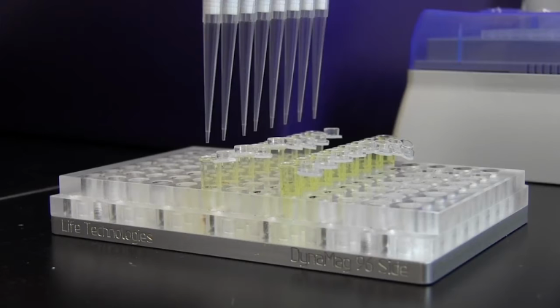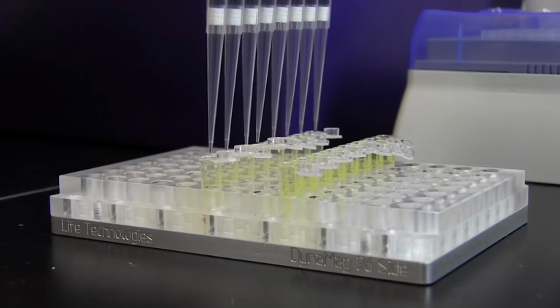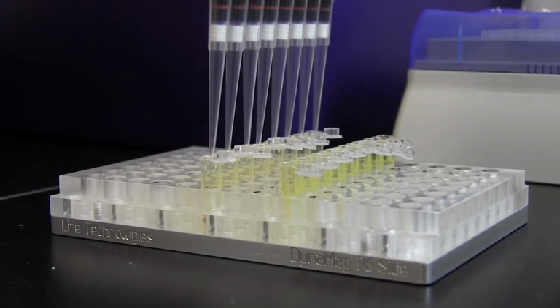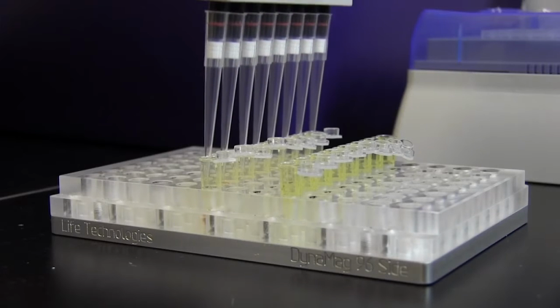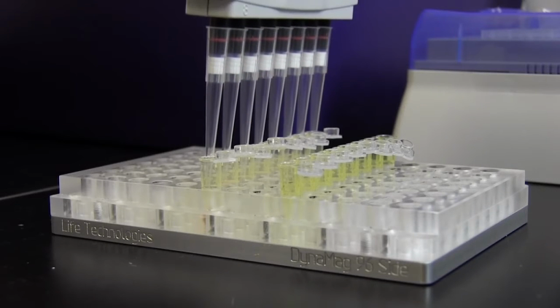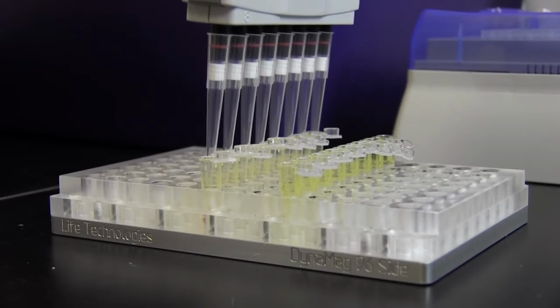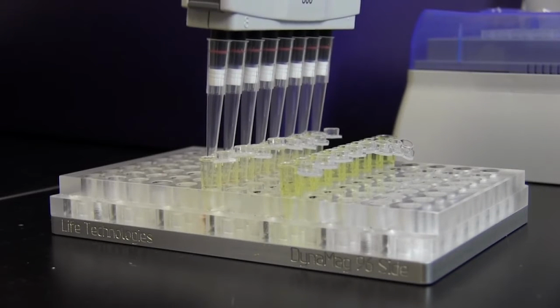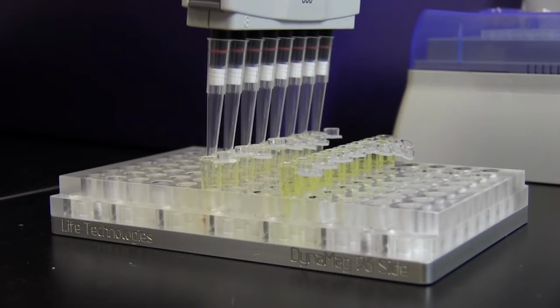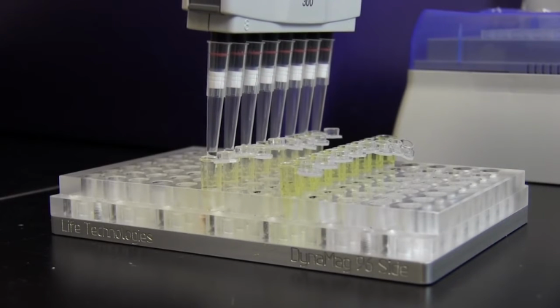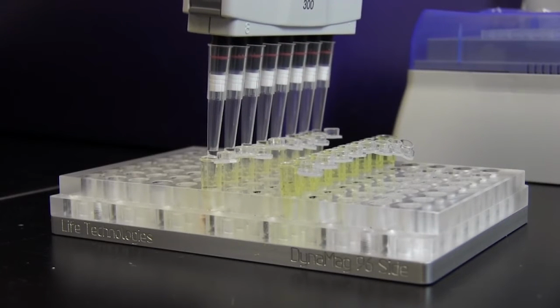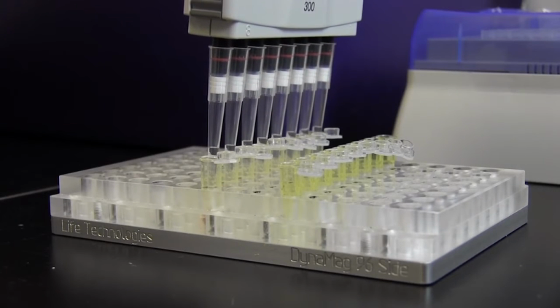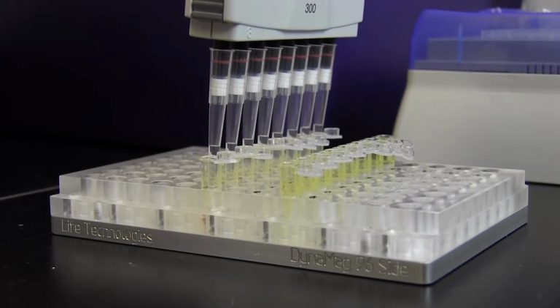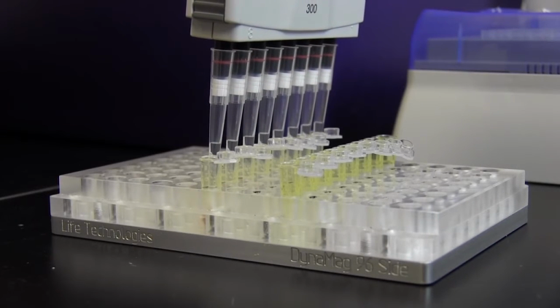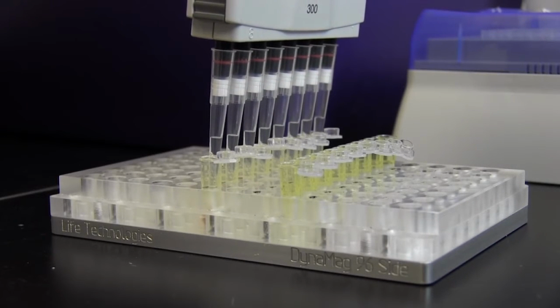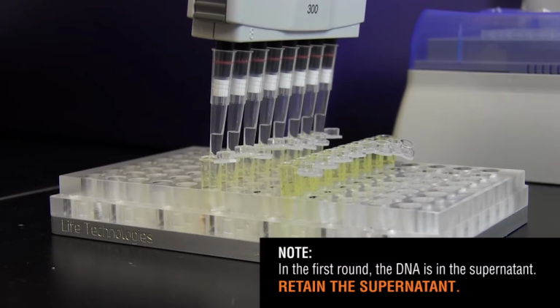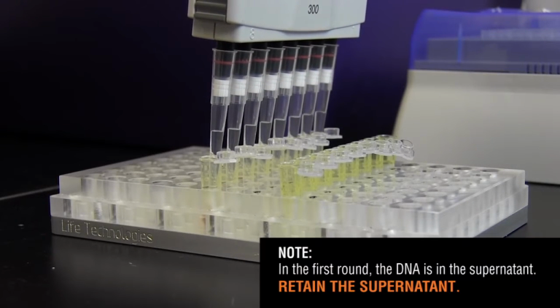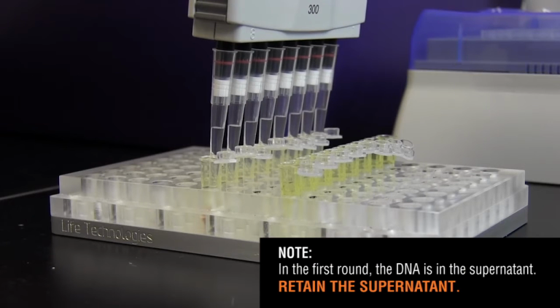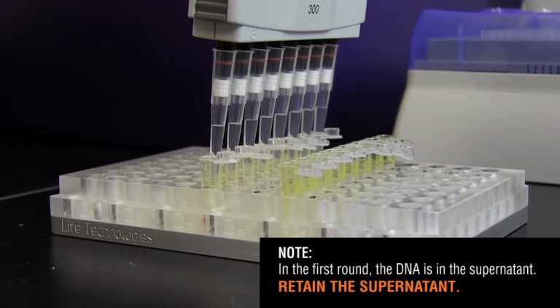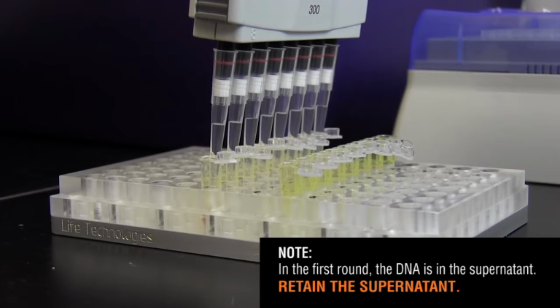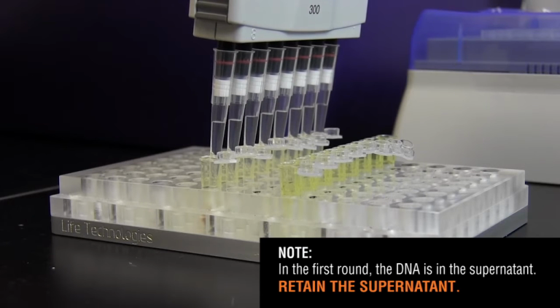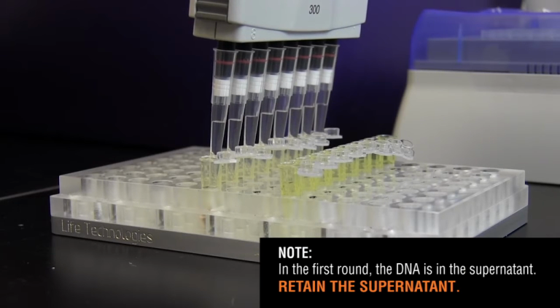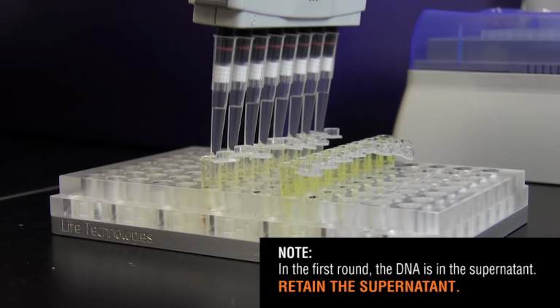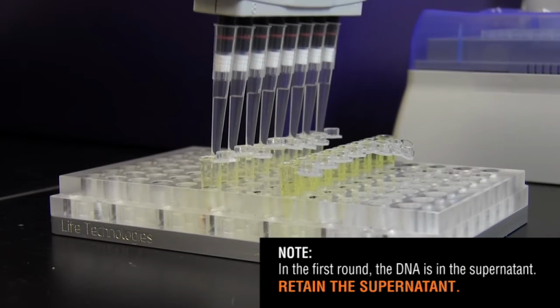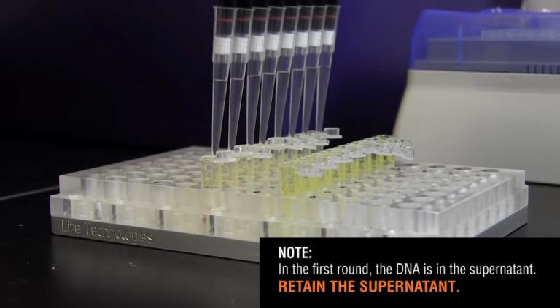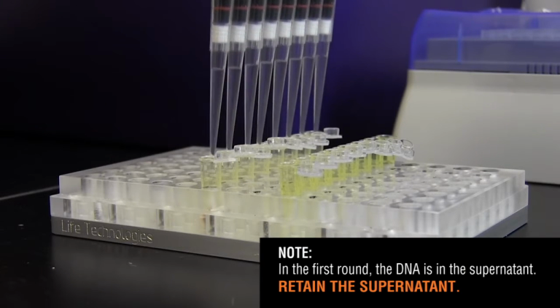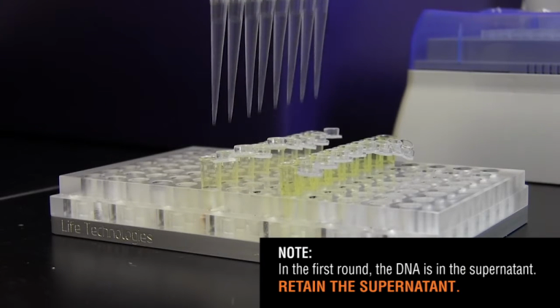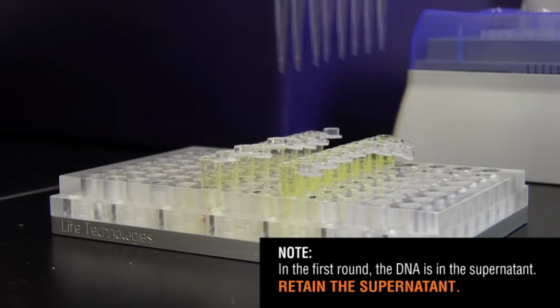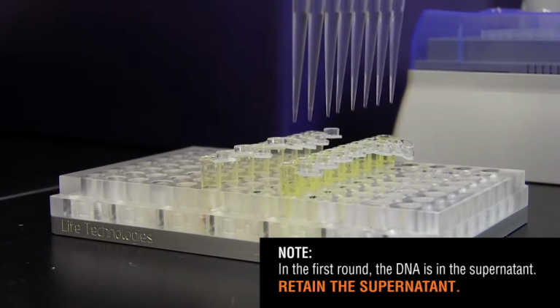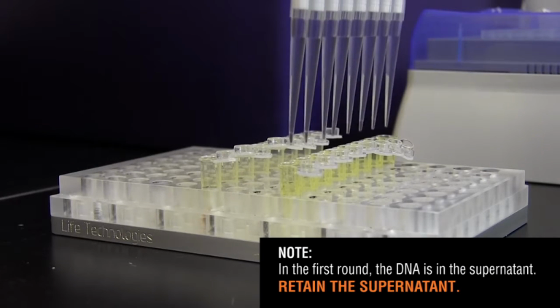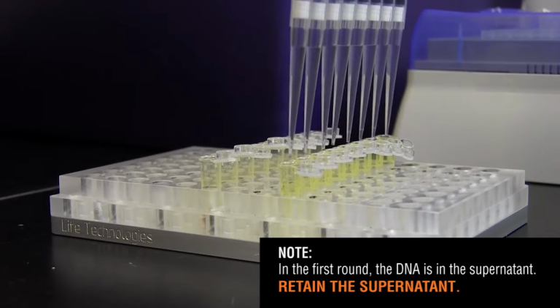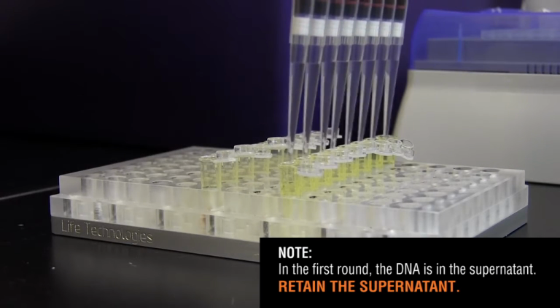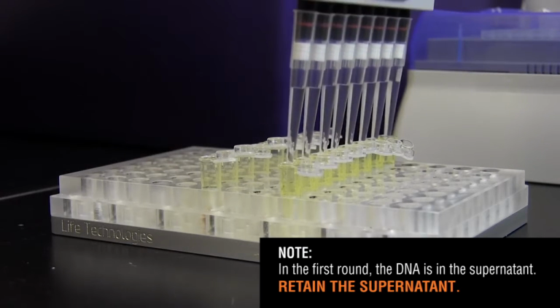In this first round of size selection, the unwanted large fragments are bound to the beads and the desired DNA is in the supernatant. Retain the supernatant.